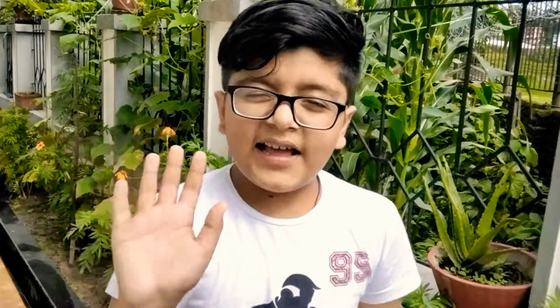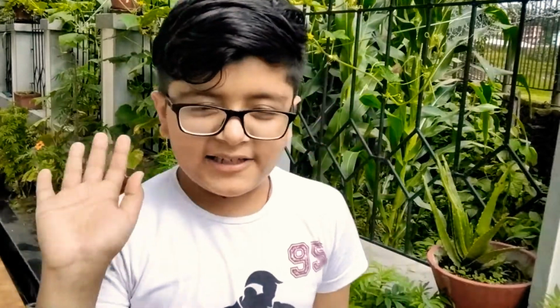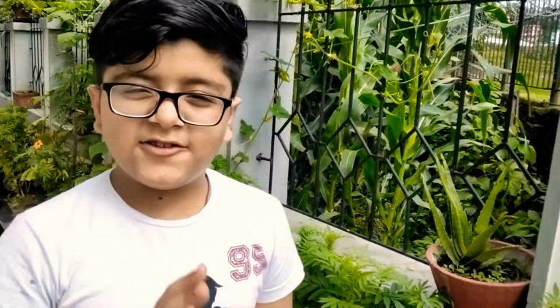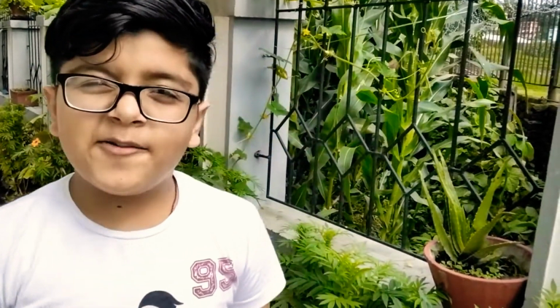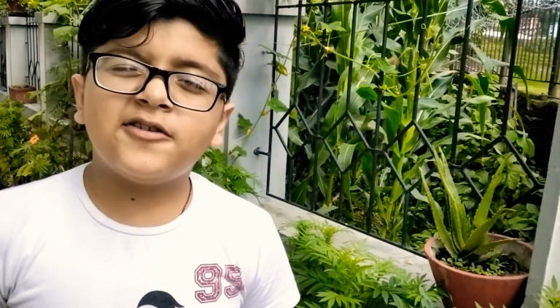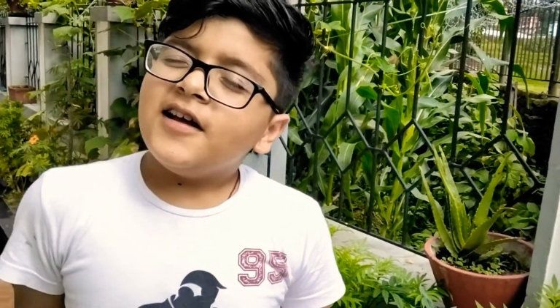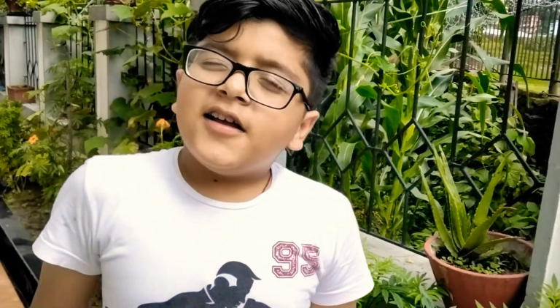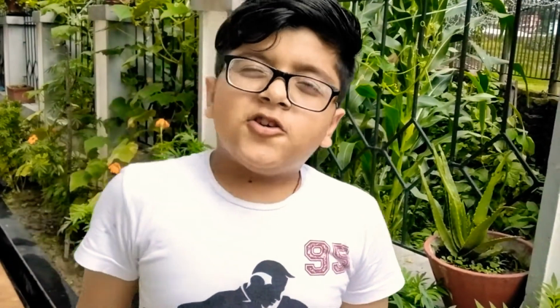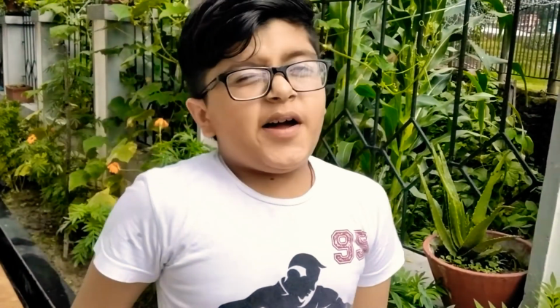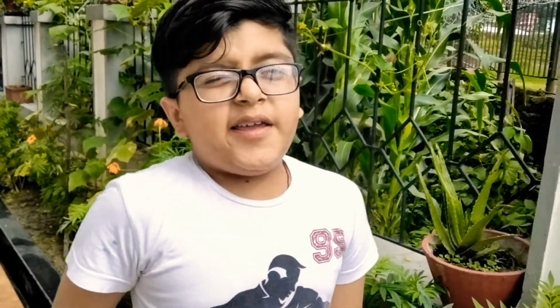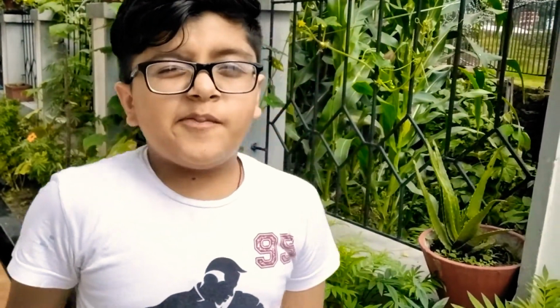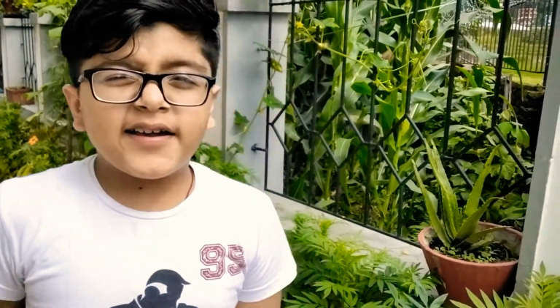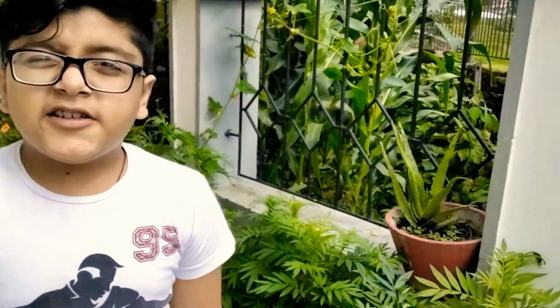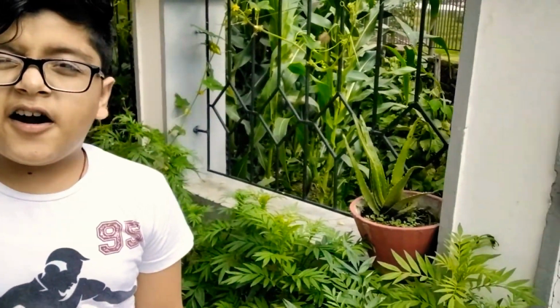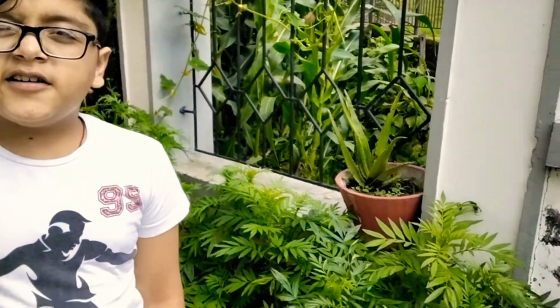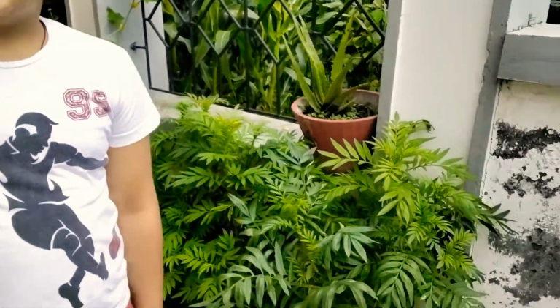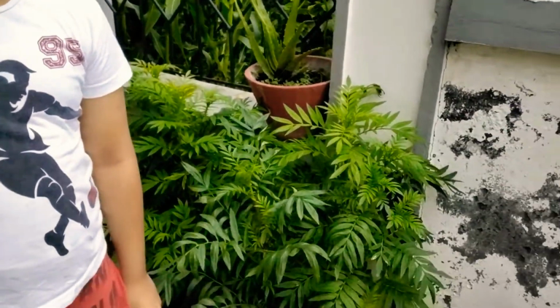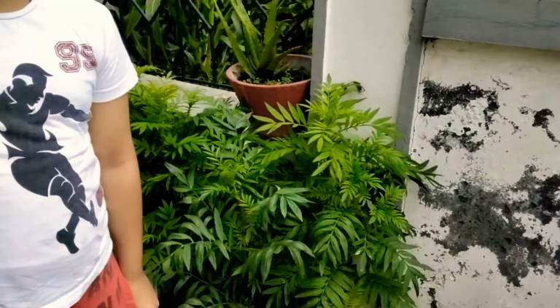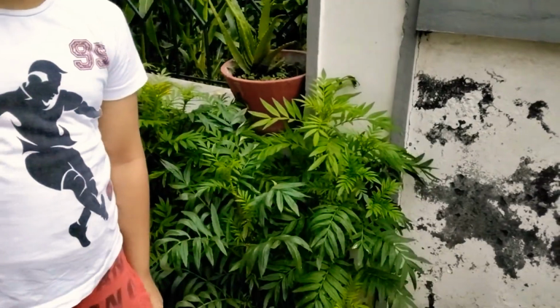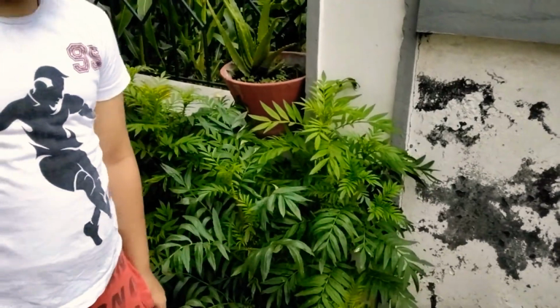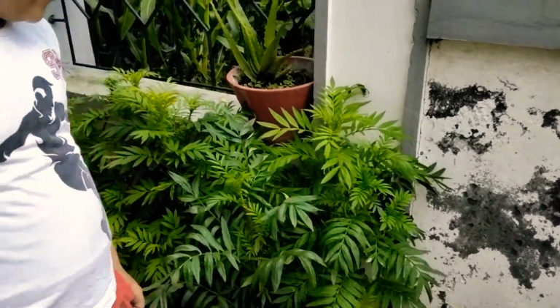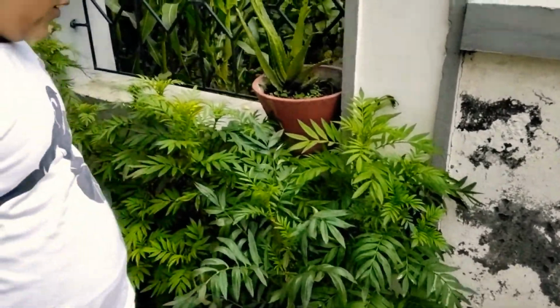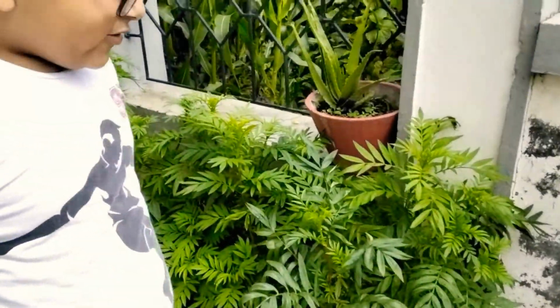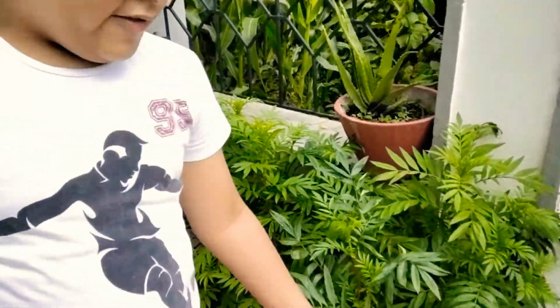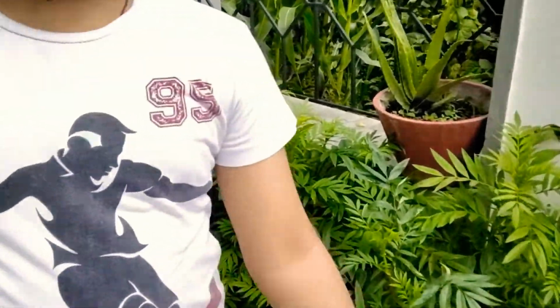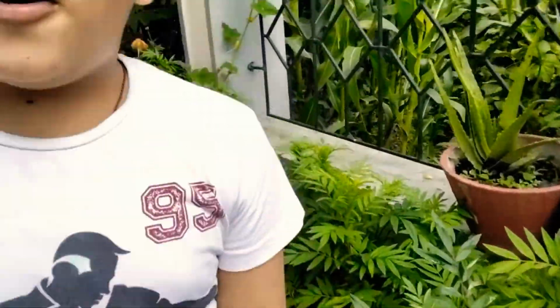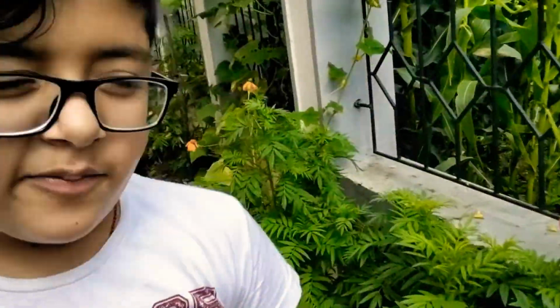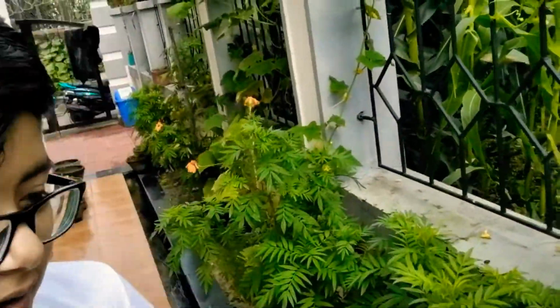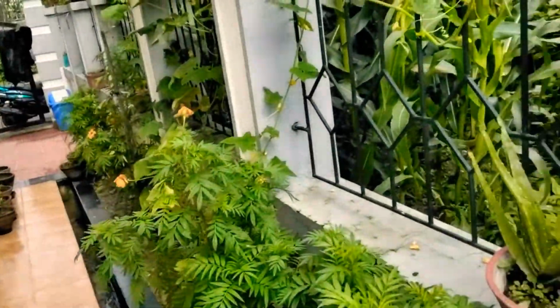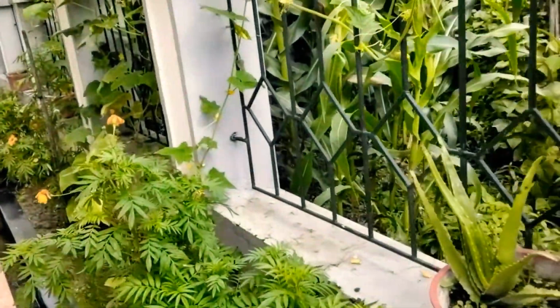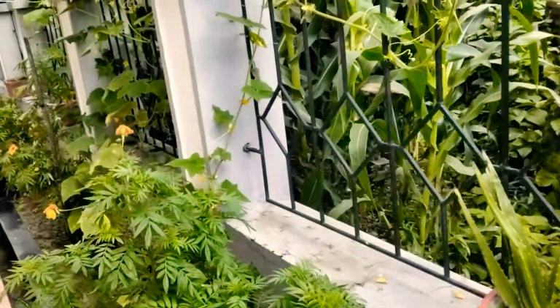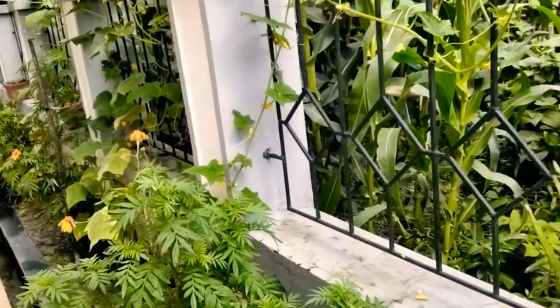Hi guys, so today I'm going to show you my backyard kitchen garden. It's a very small garden, but I've grown a lot of plants in it.